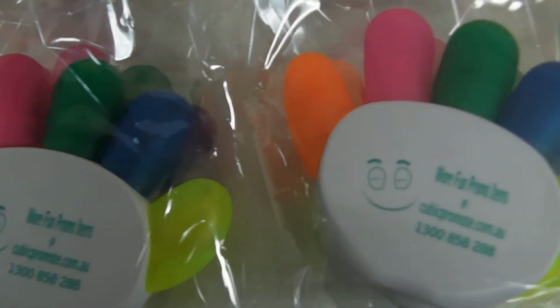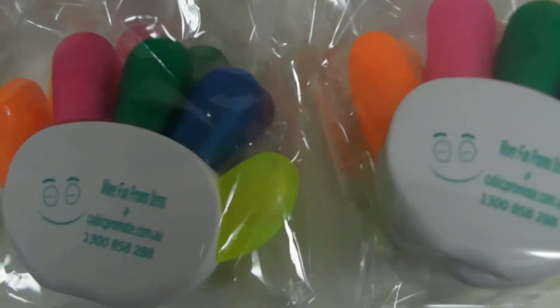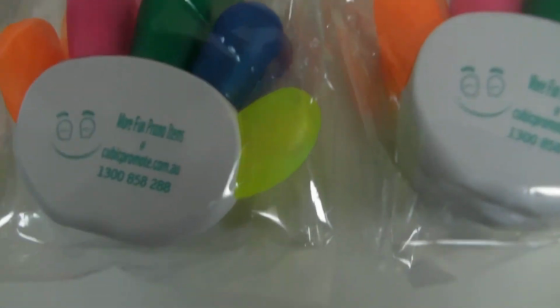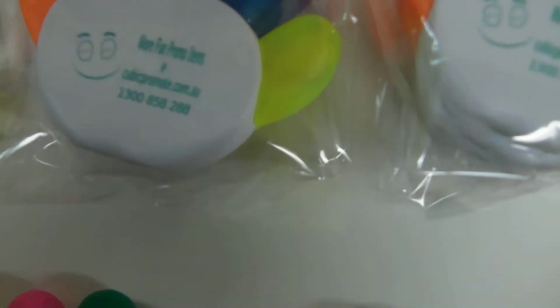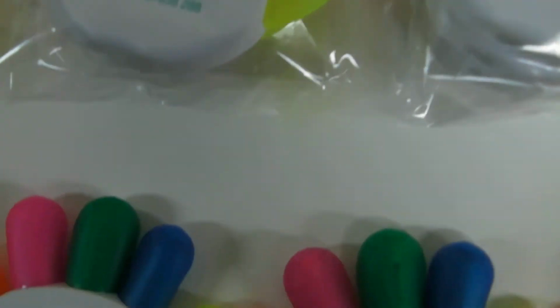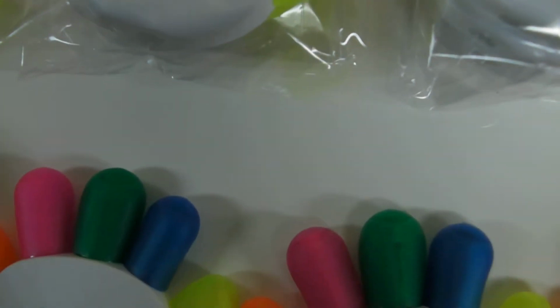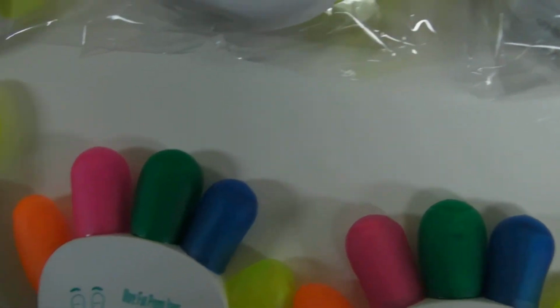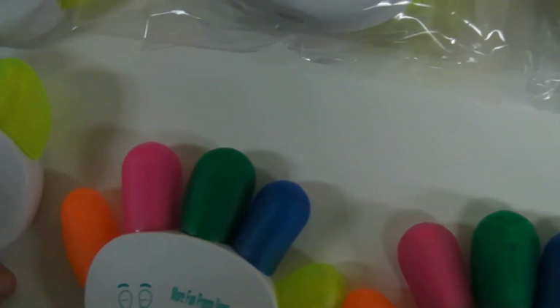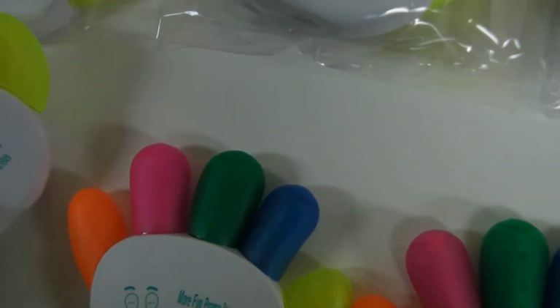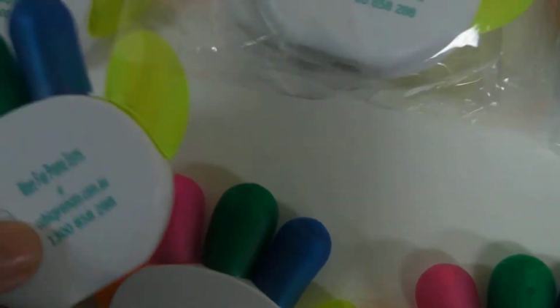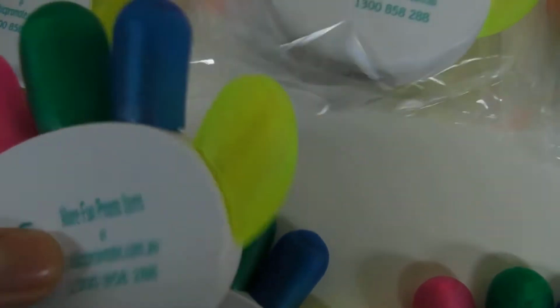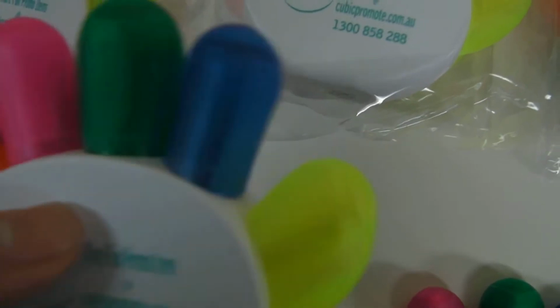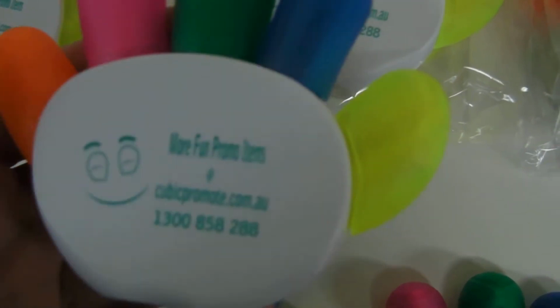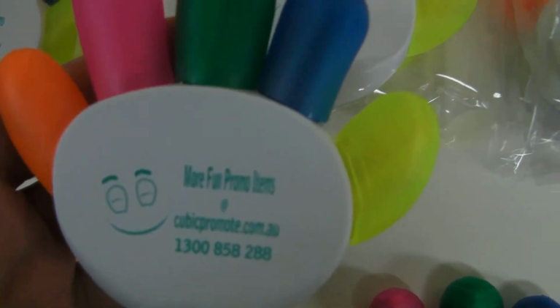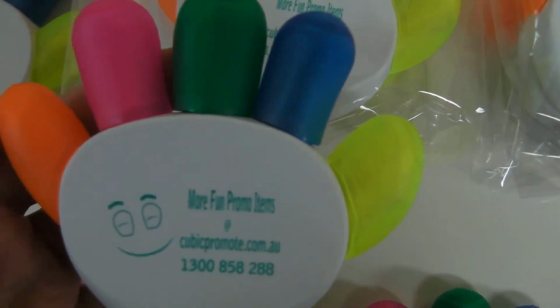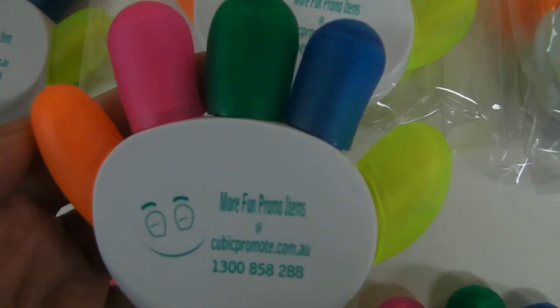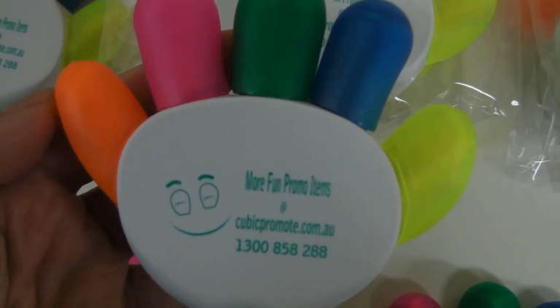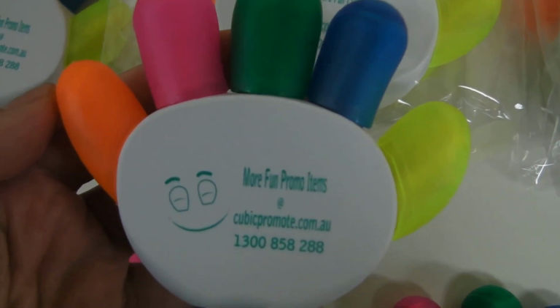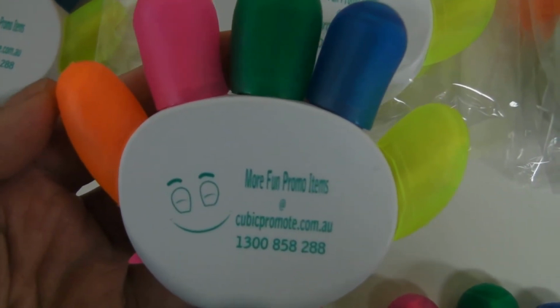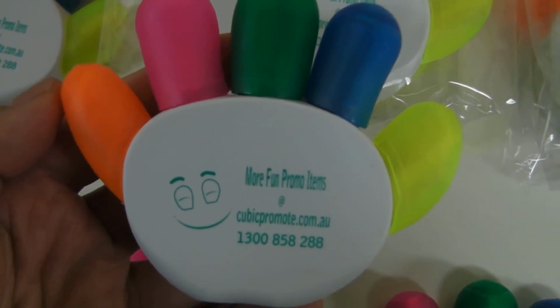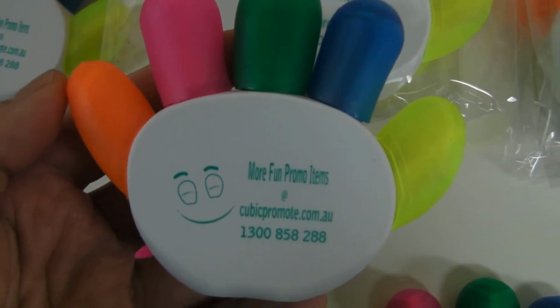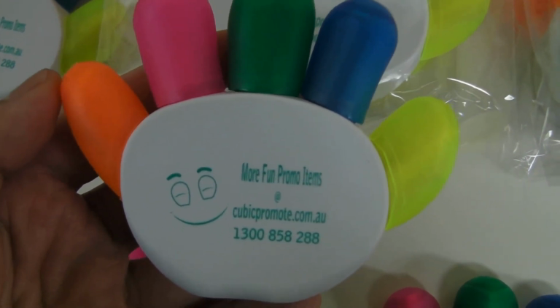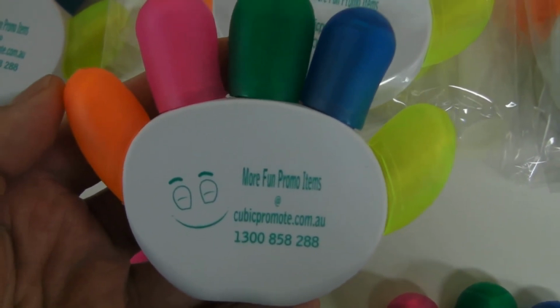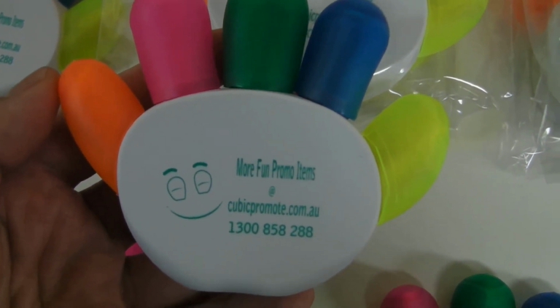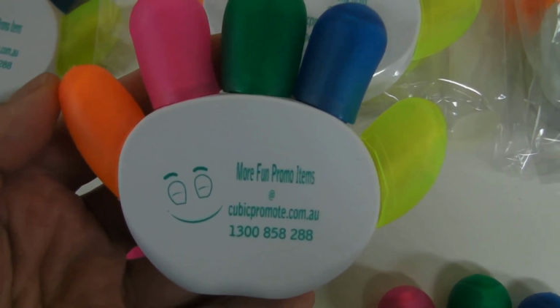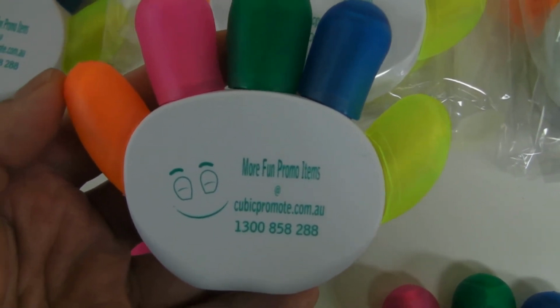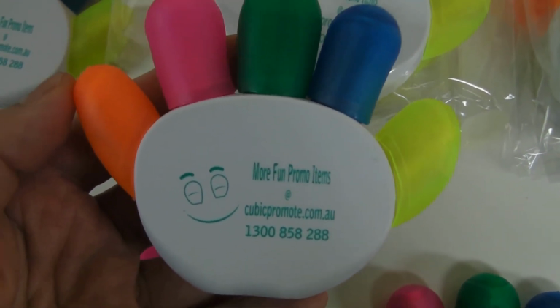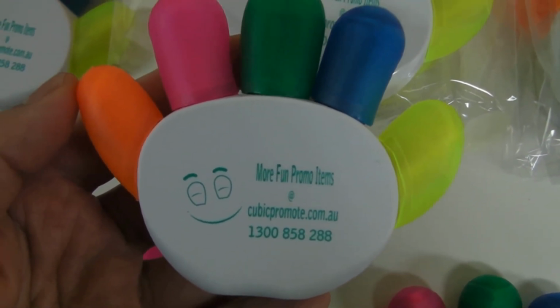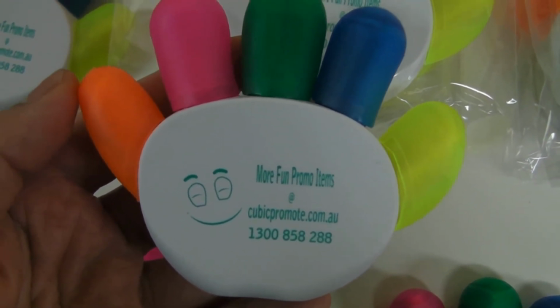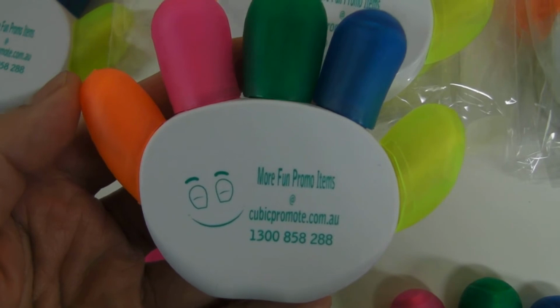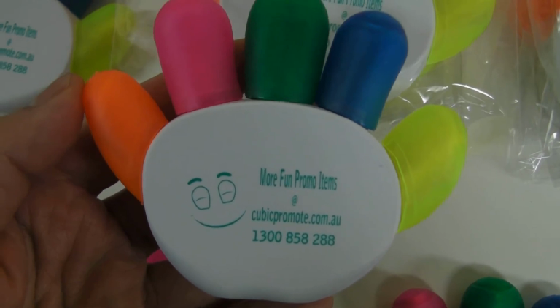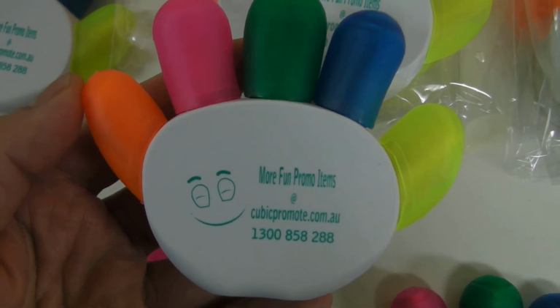They're very good, very handy, very affordable — perfect for gift ideas and promotional items at school, universities, or any other company.